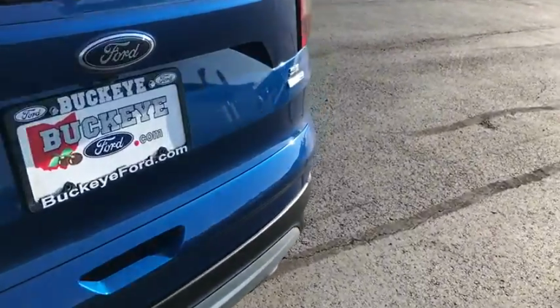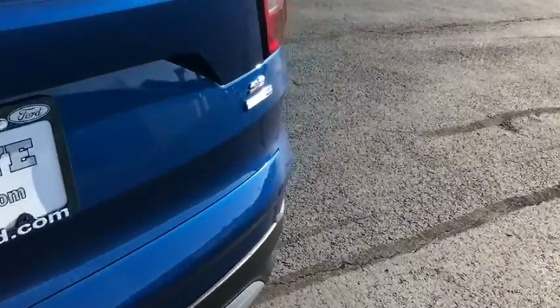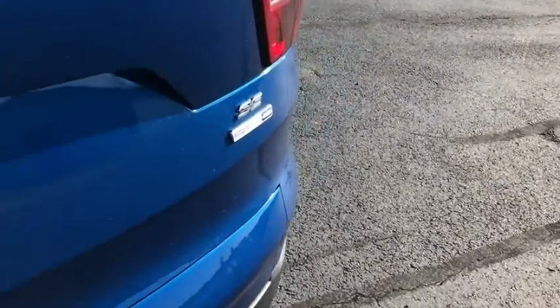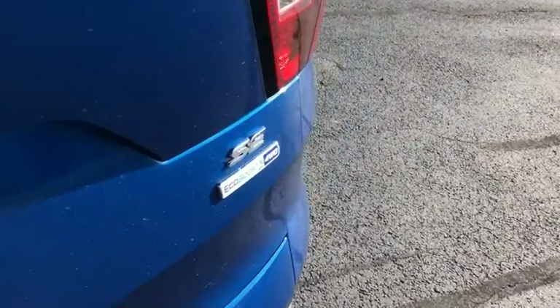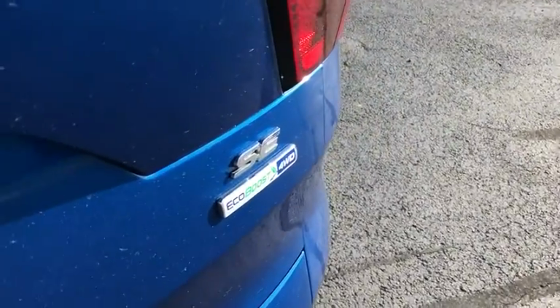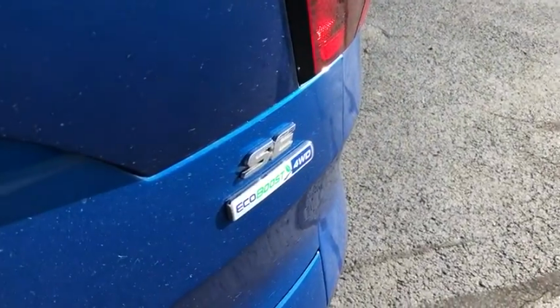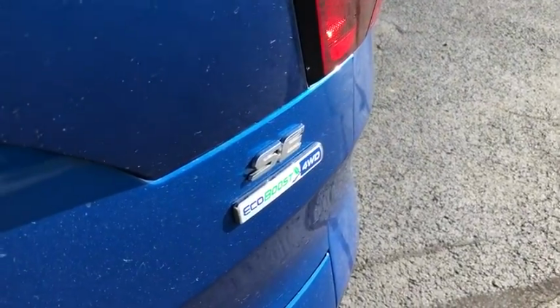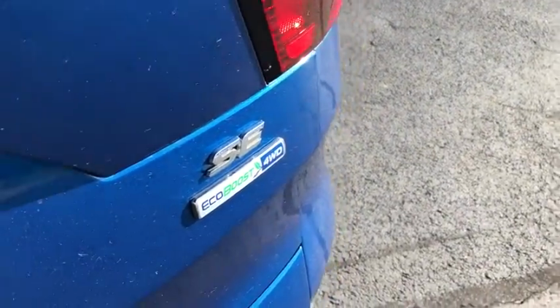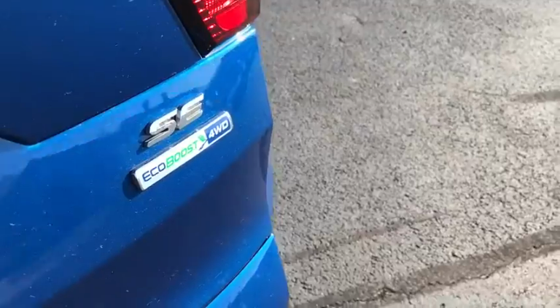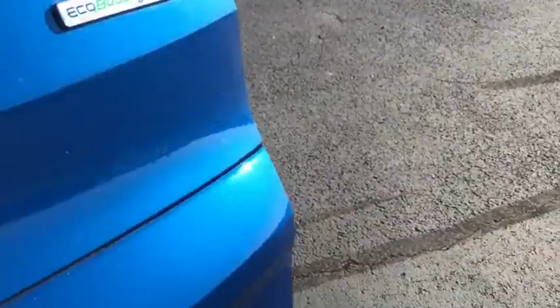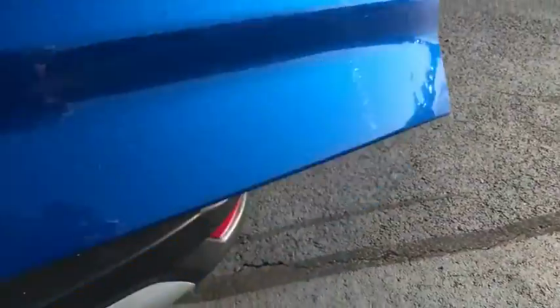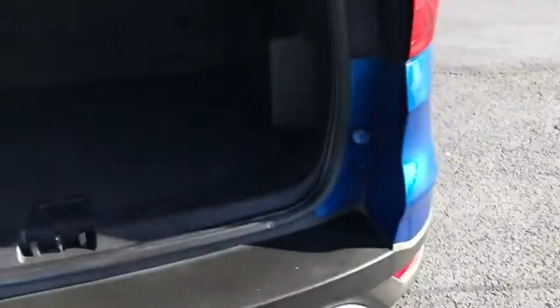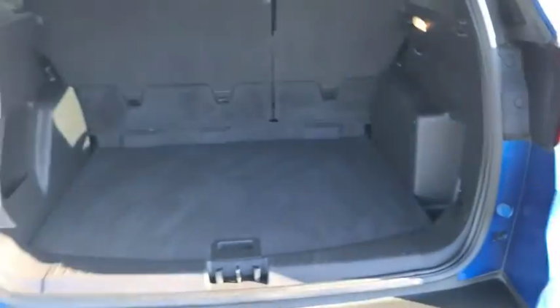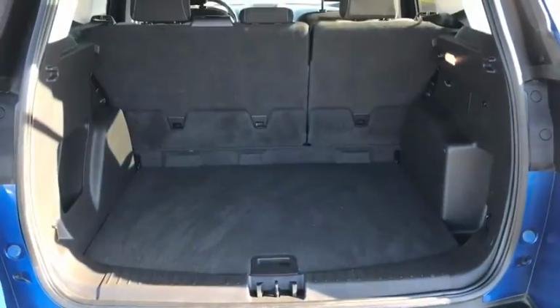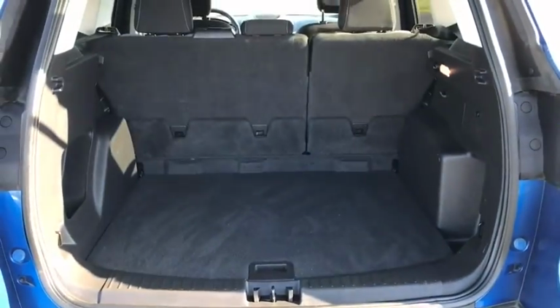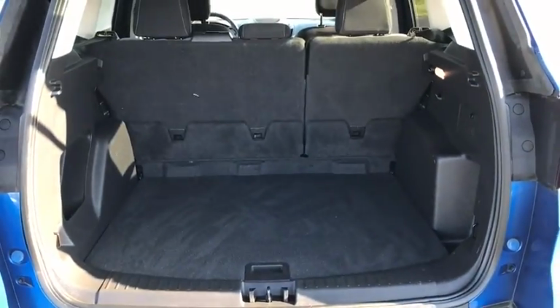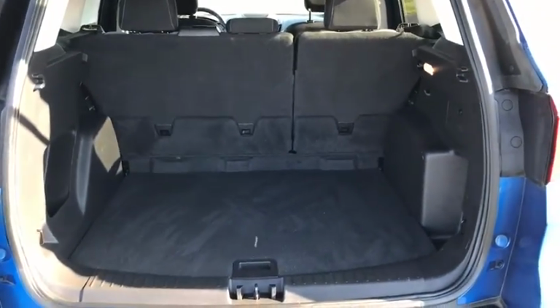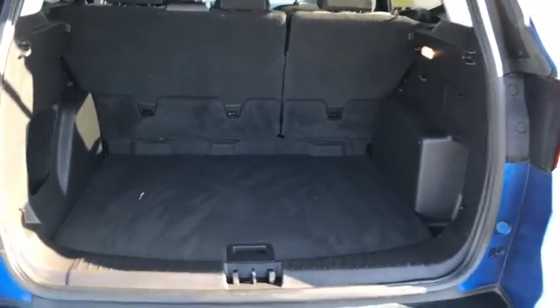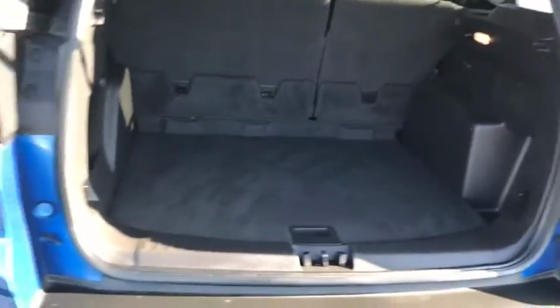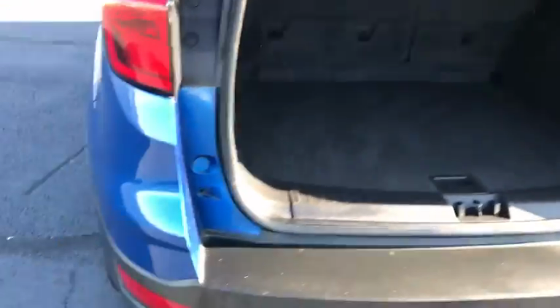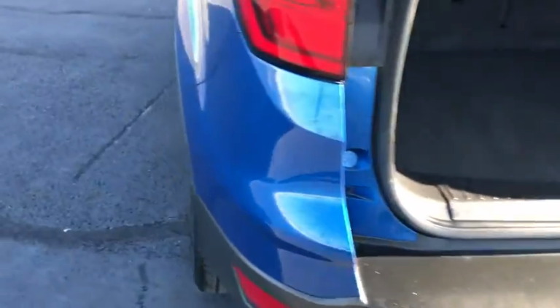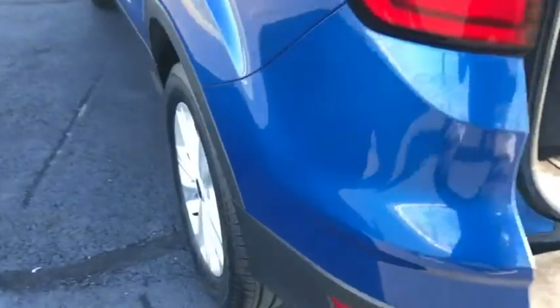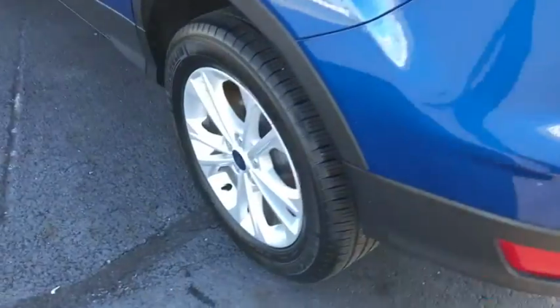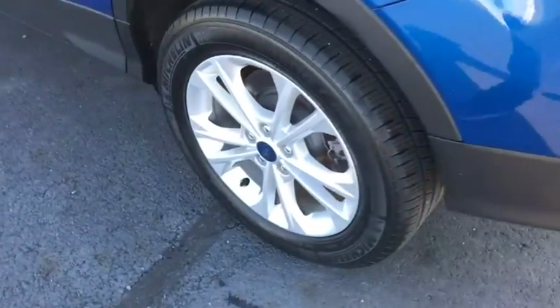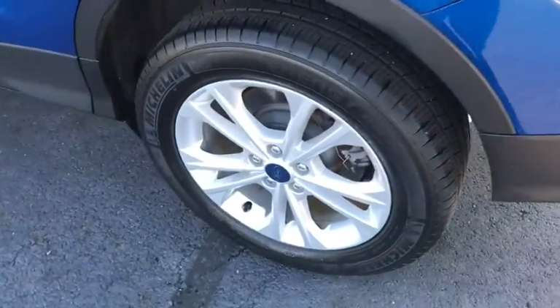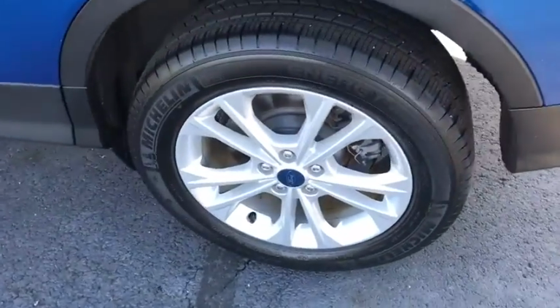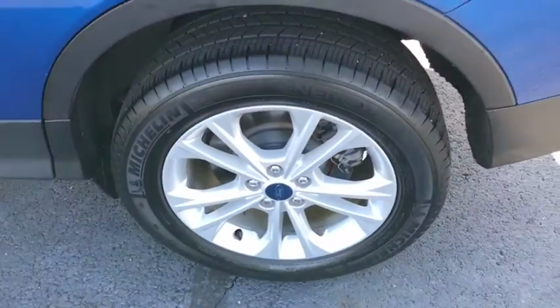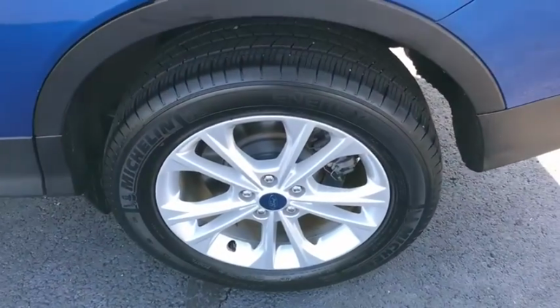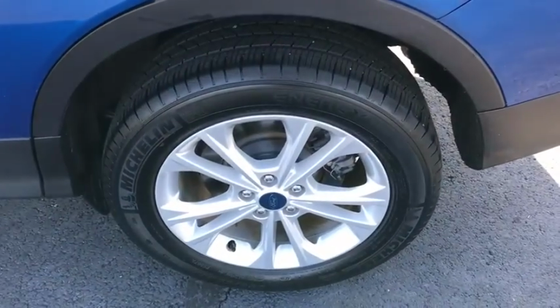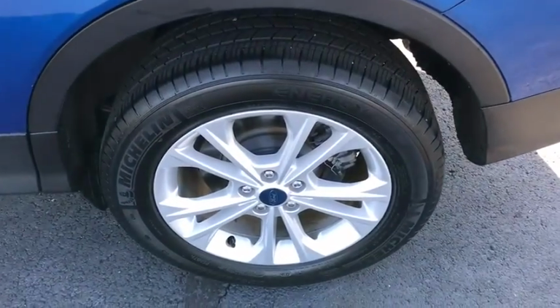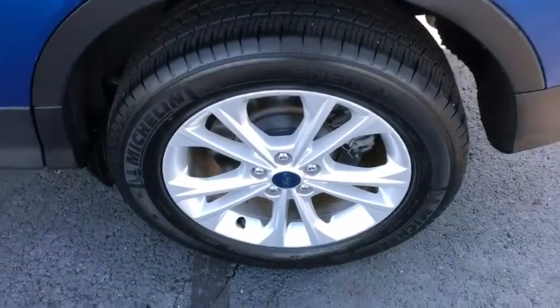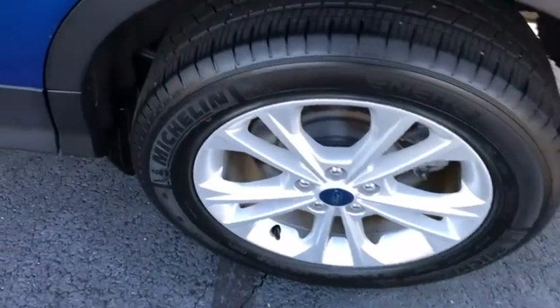Heated front seat, compass, rear window defroster, electronic stability control, power windows, security system, fog lamps, tachometer, remote keyless entry, overhead console, brake assist.